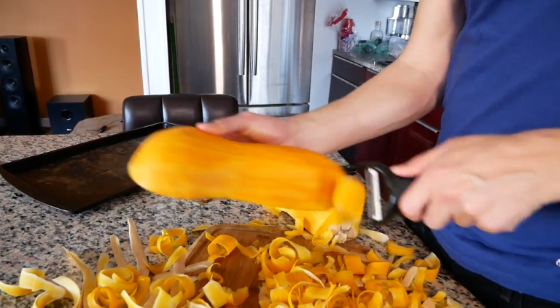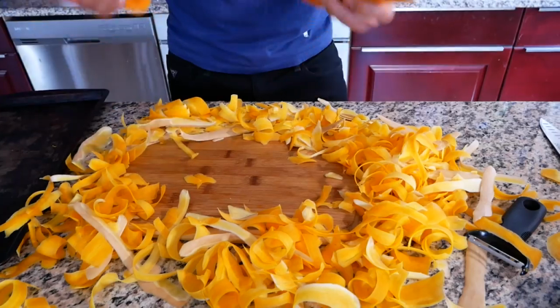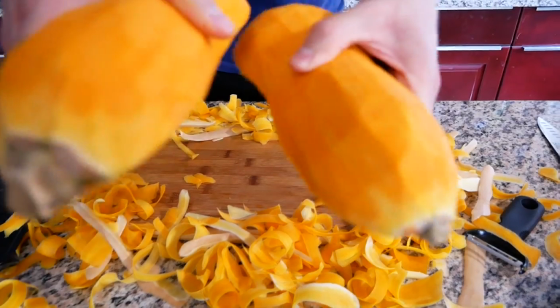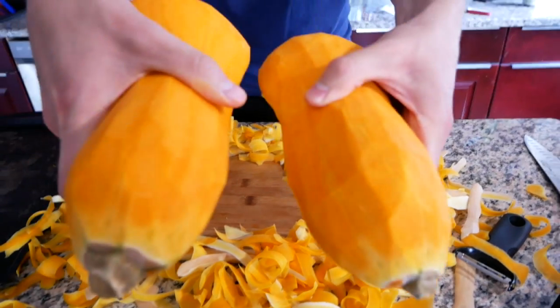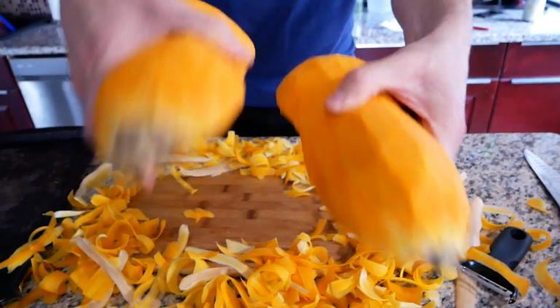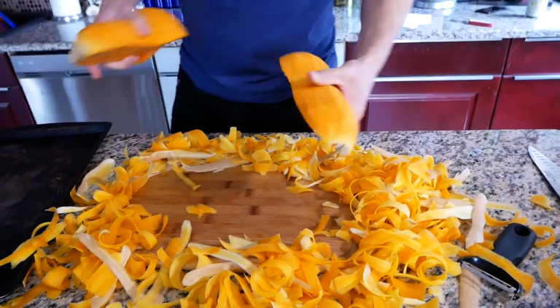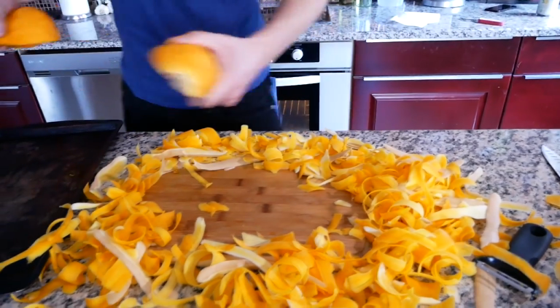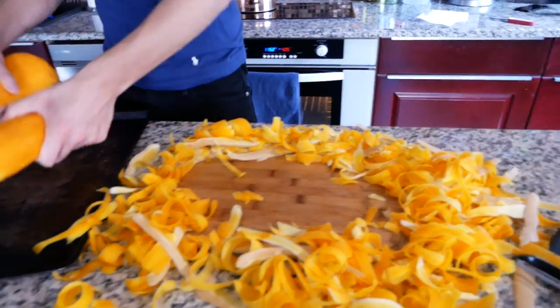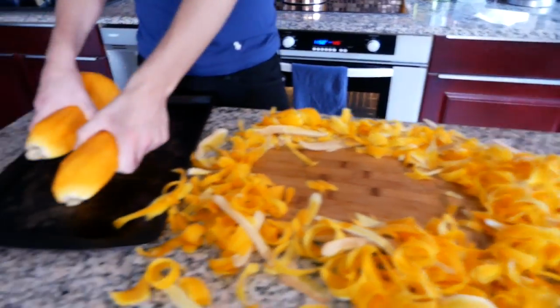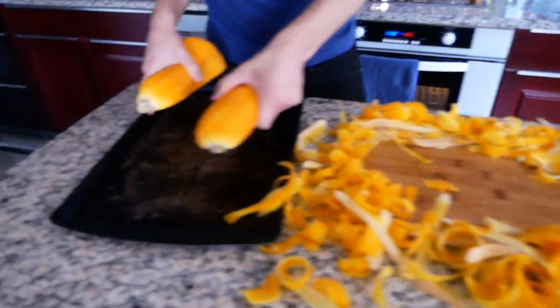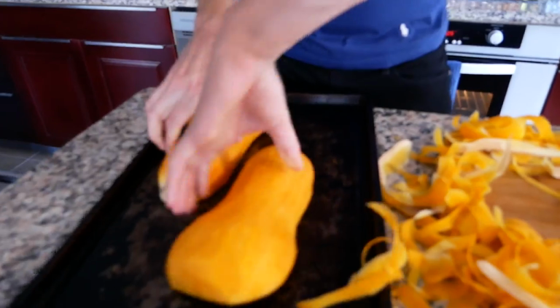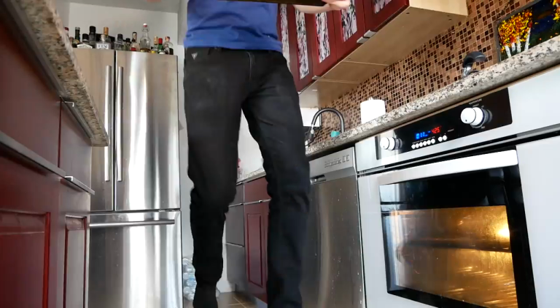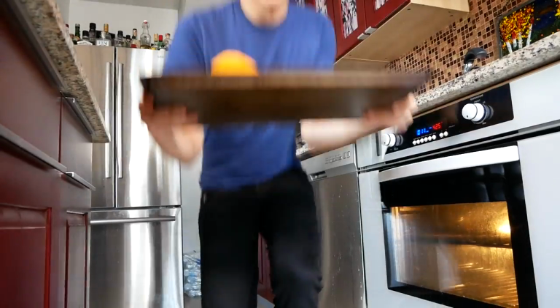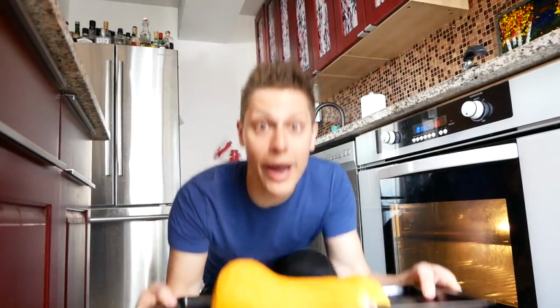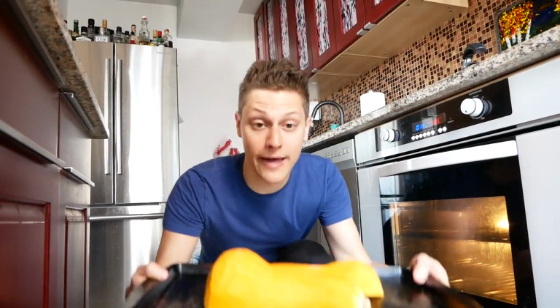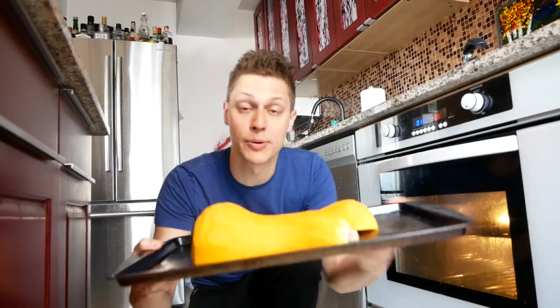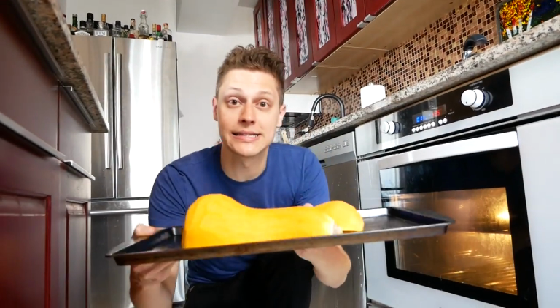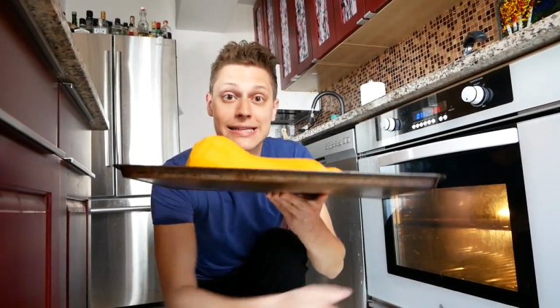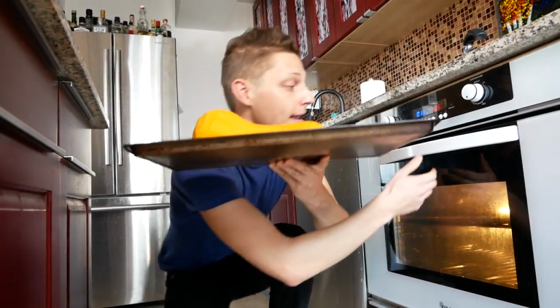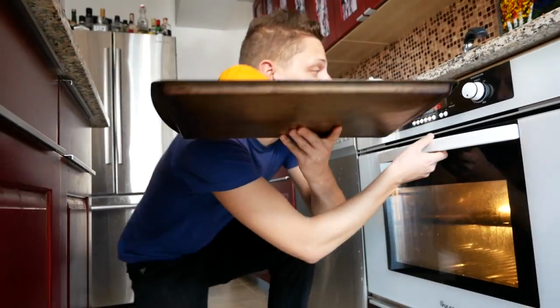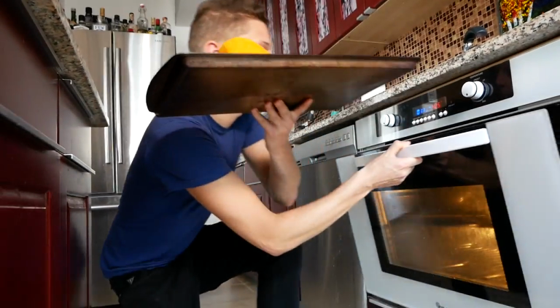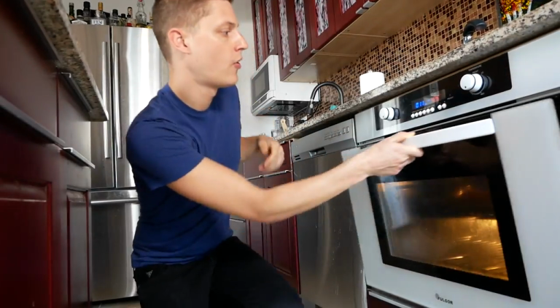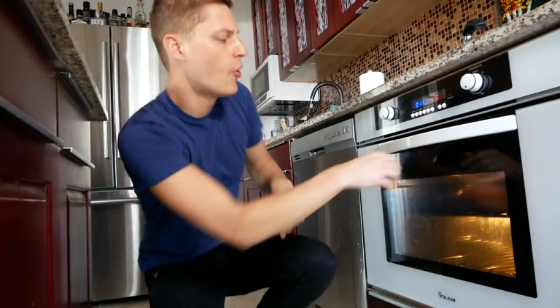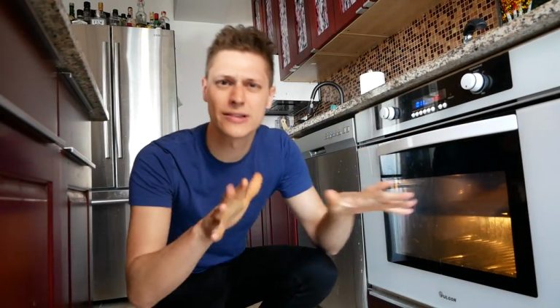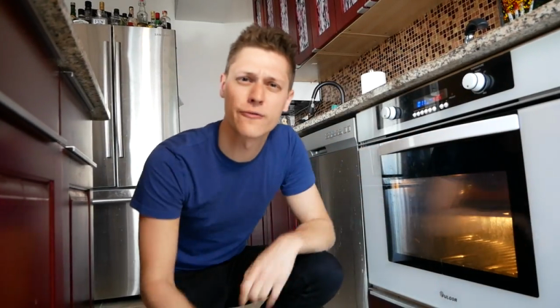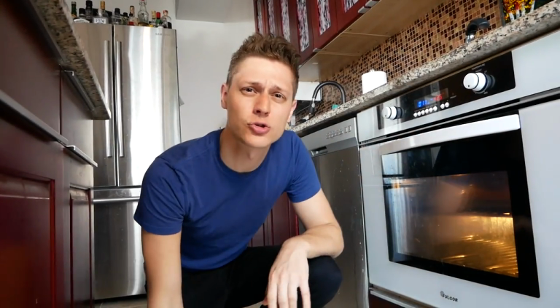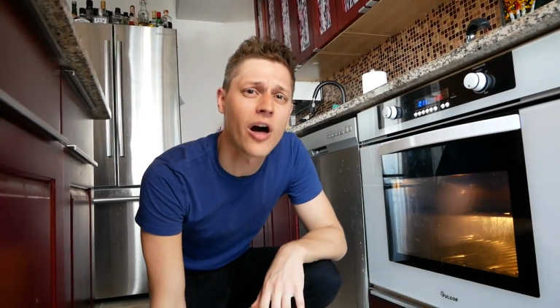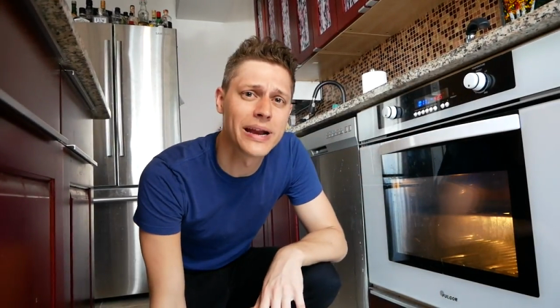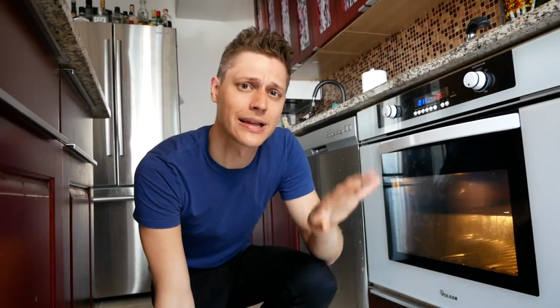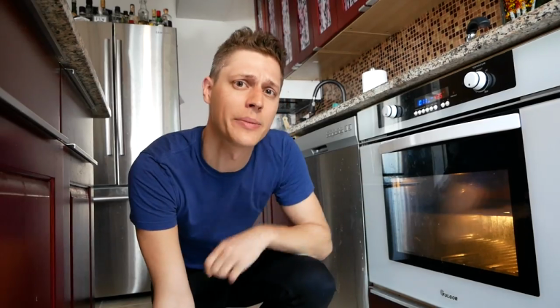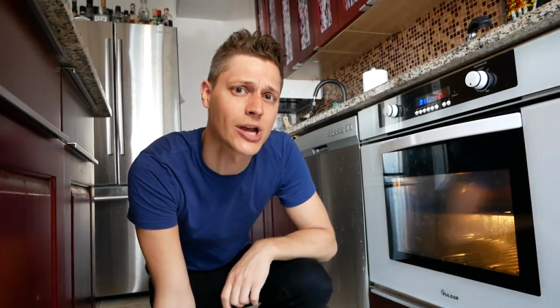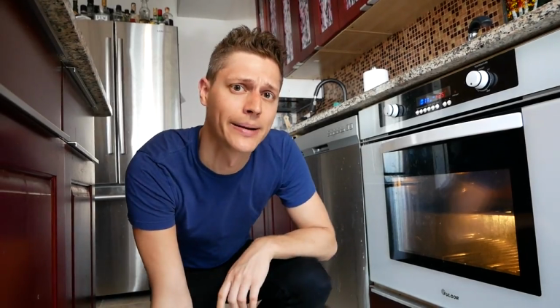So let's take these and put them on a tray. Let's put these guys in the oven. We're gonna let those cook for about 12 minutes and then come in and check on them.